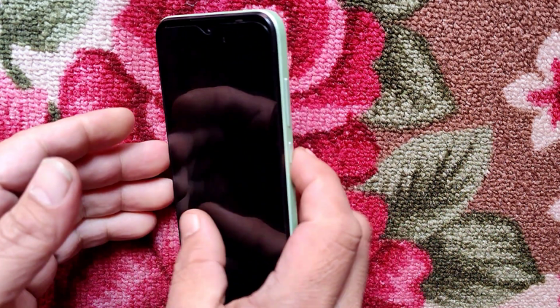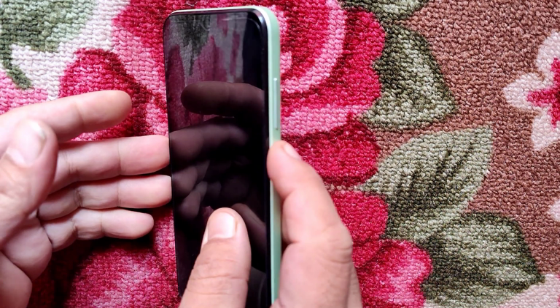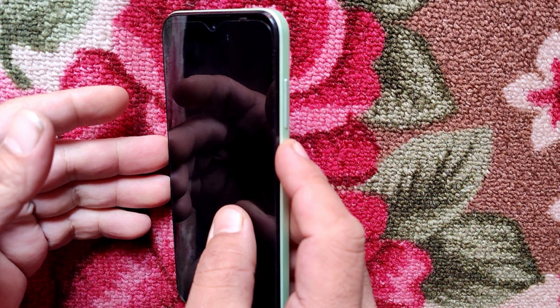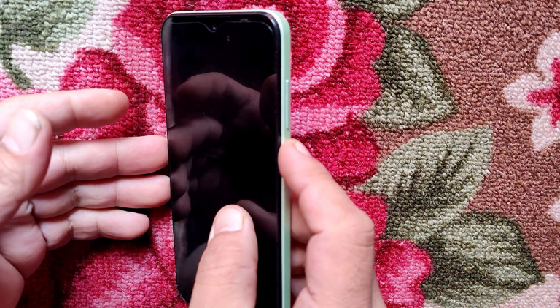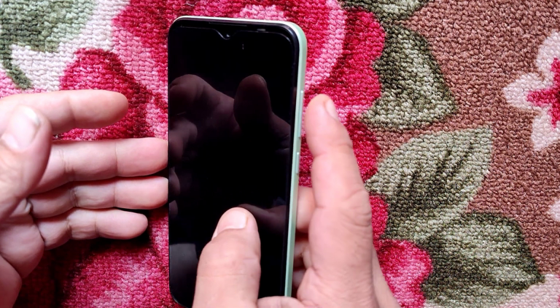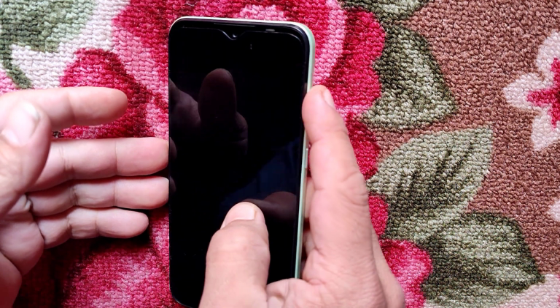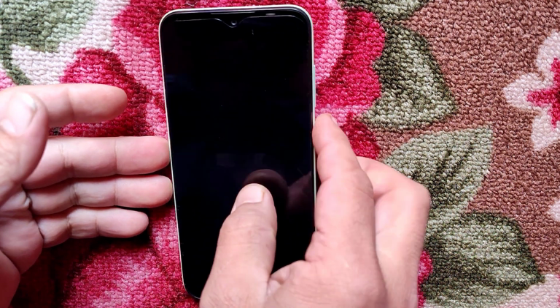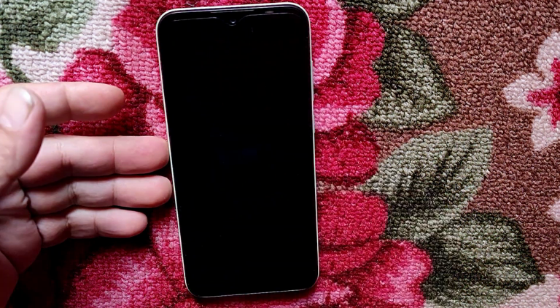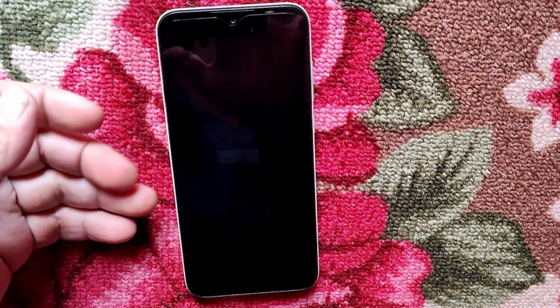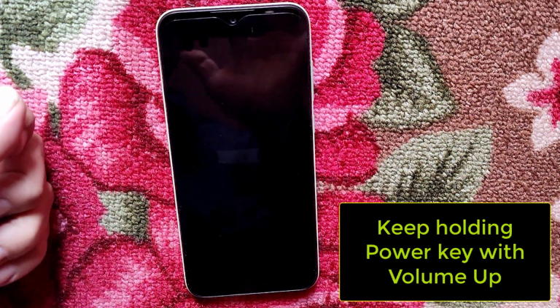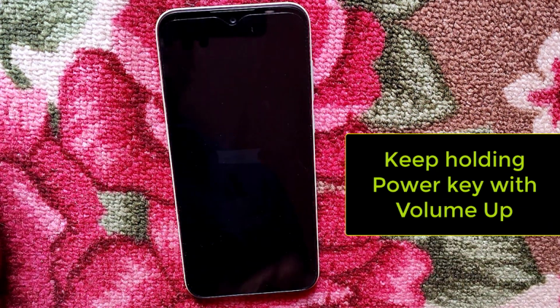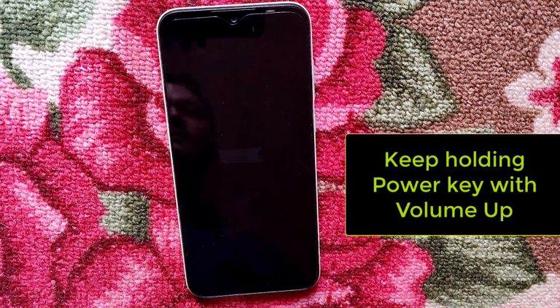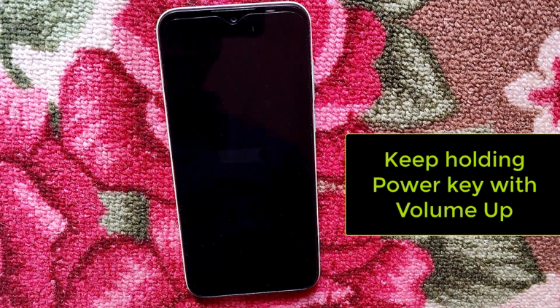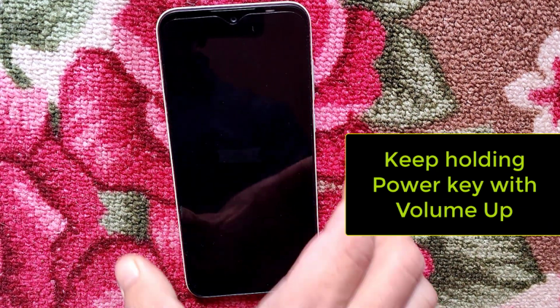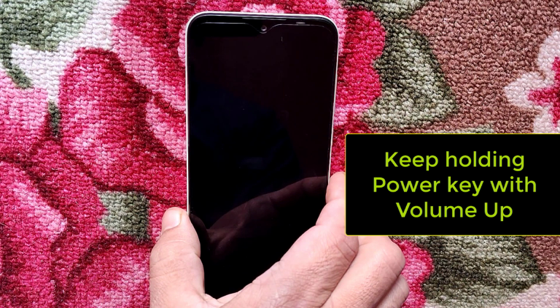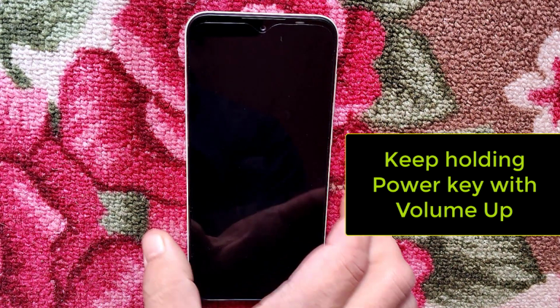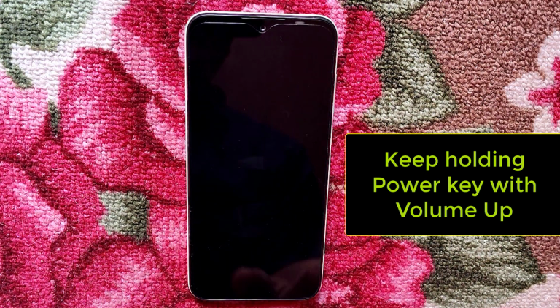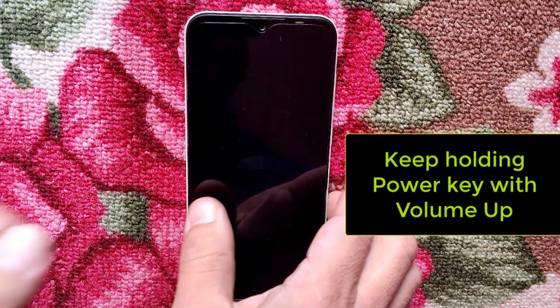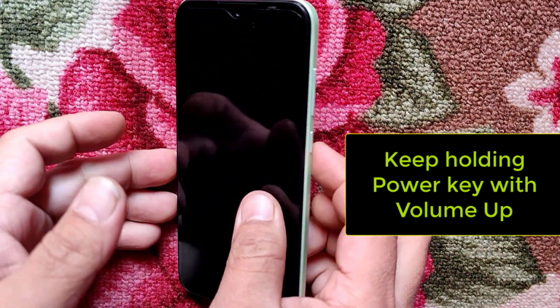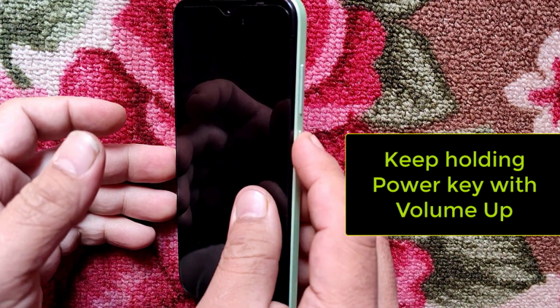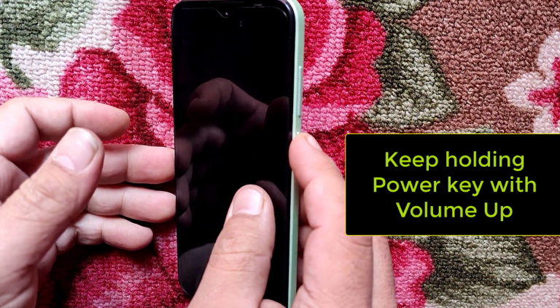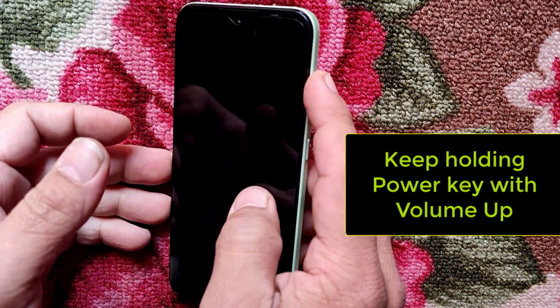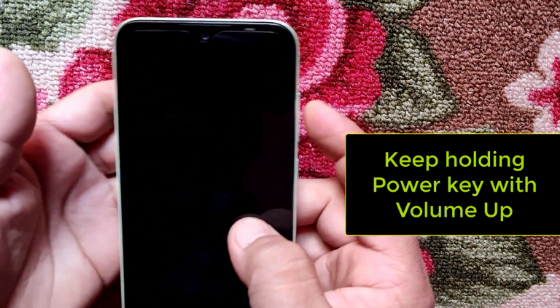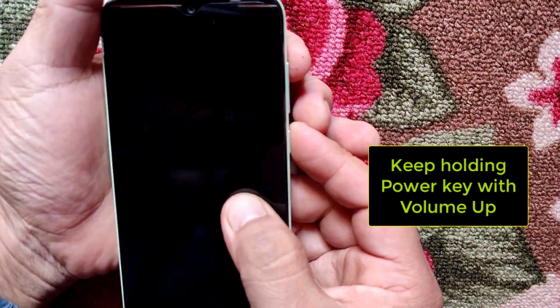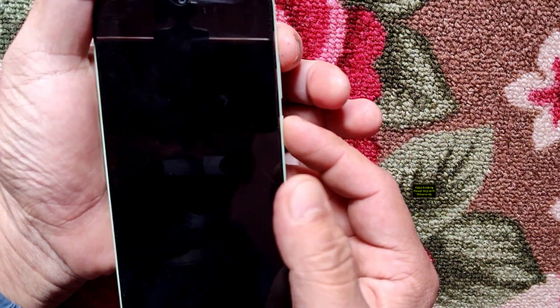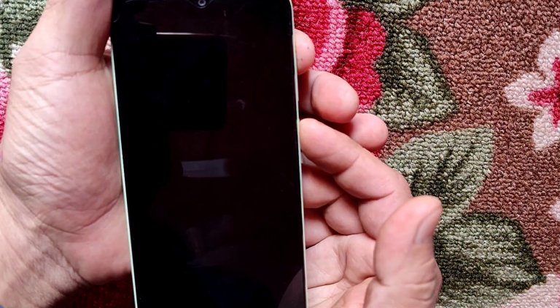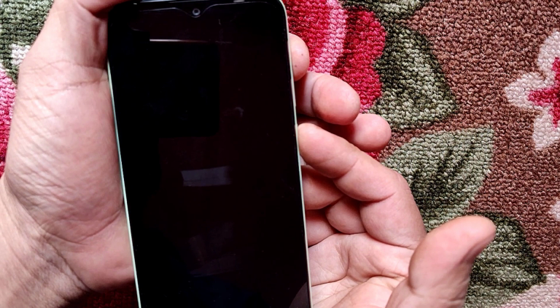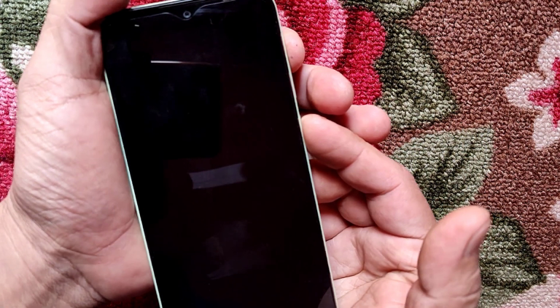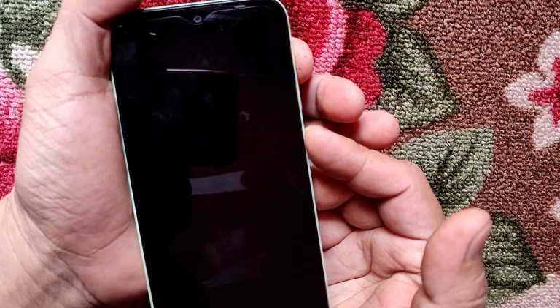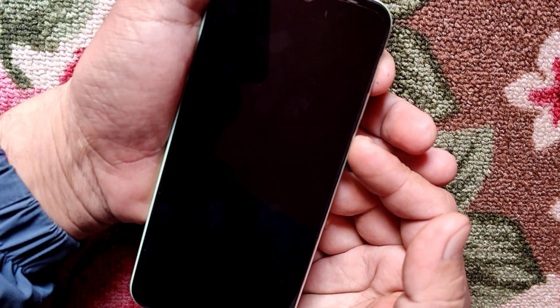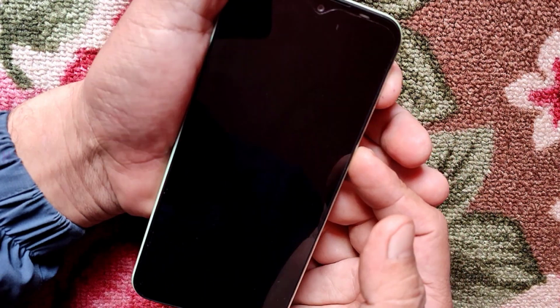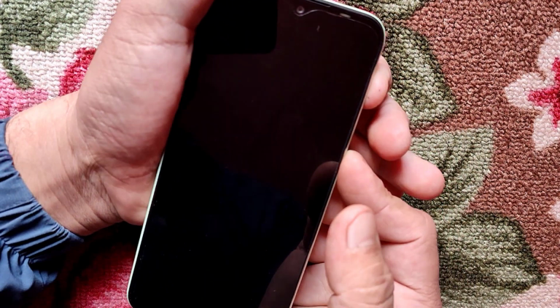Press the power button and volume up button. Keep pressing, keep holding until the boot menu appears.